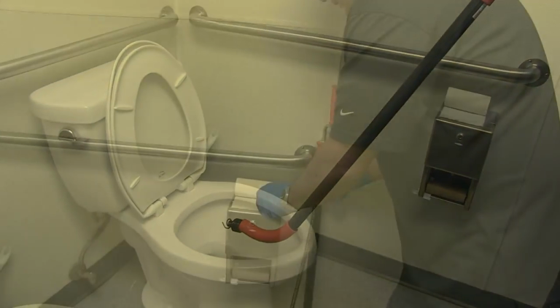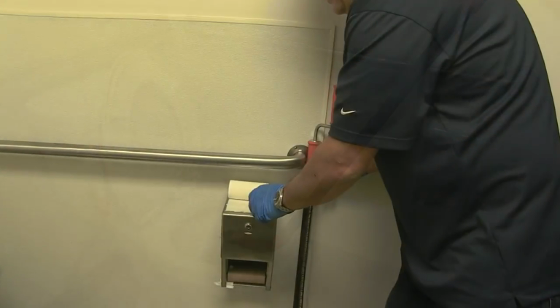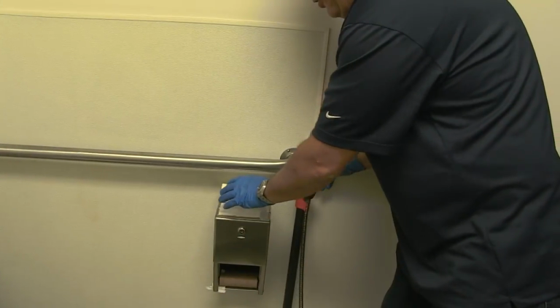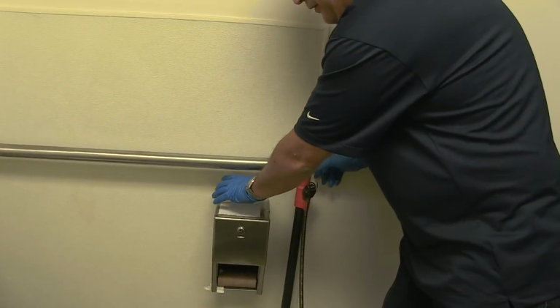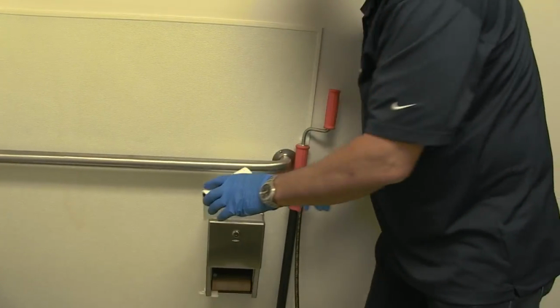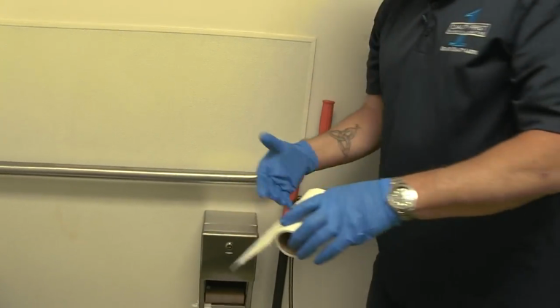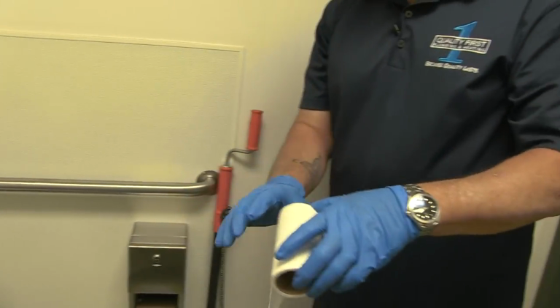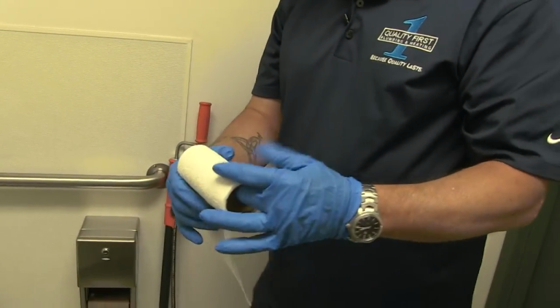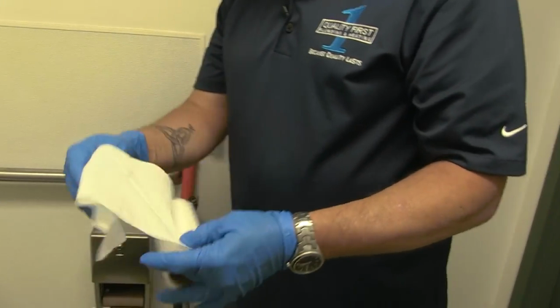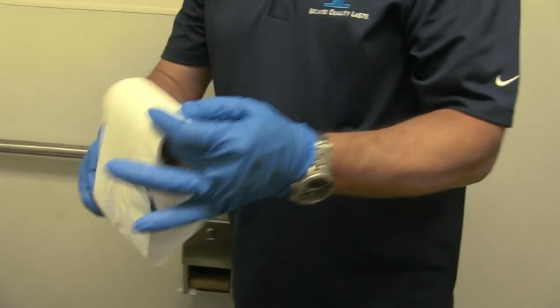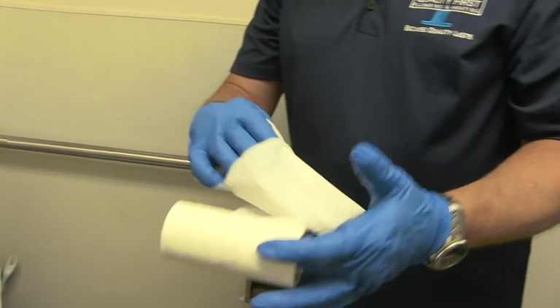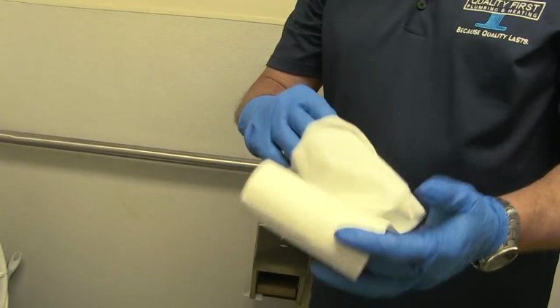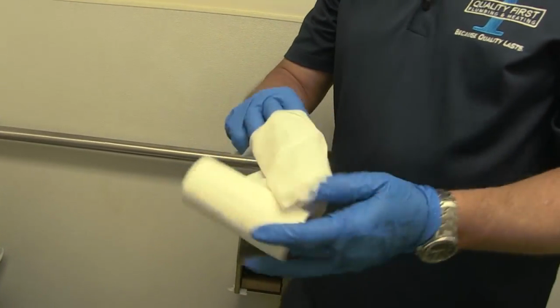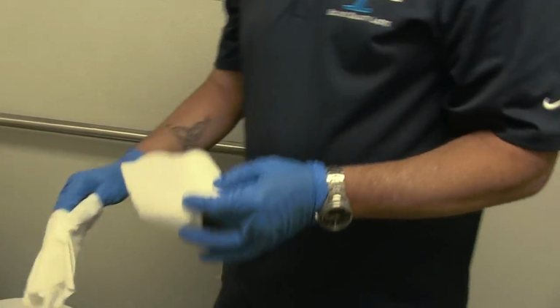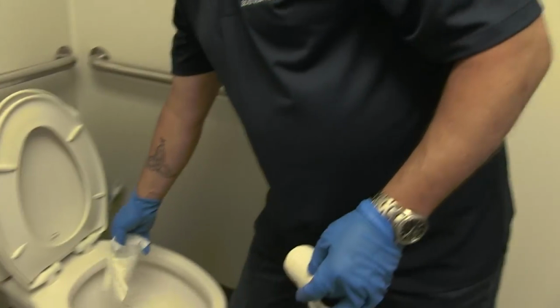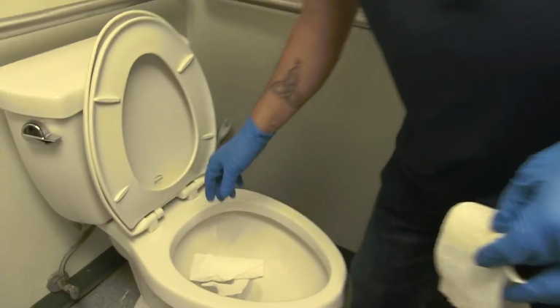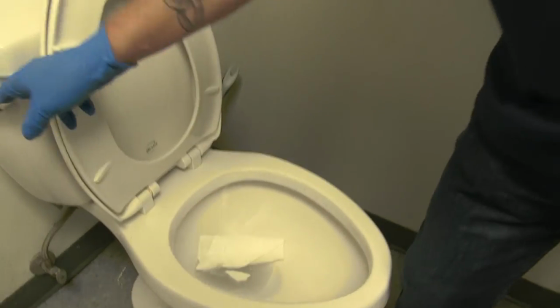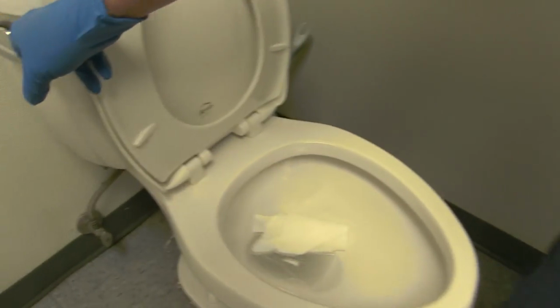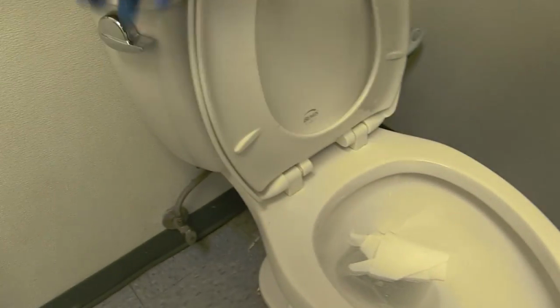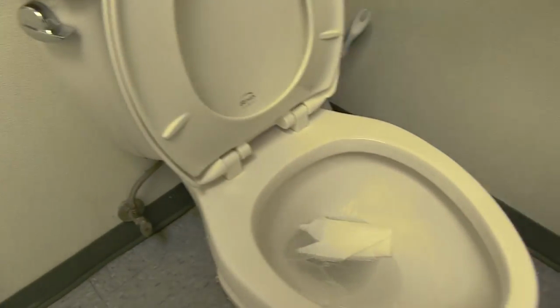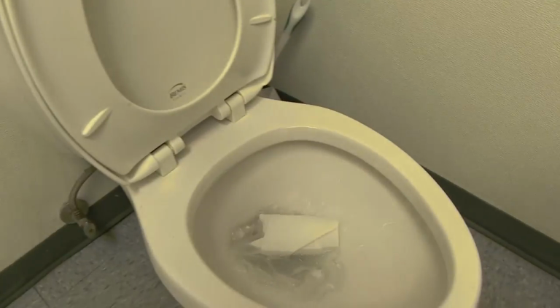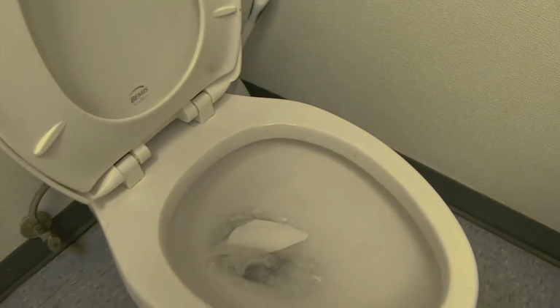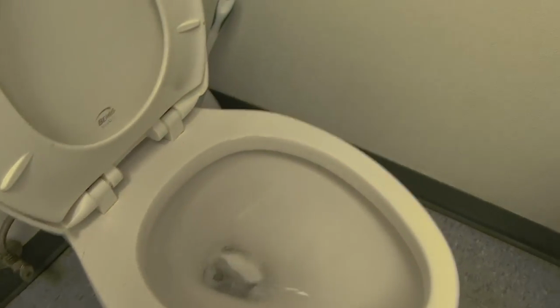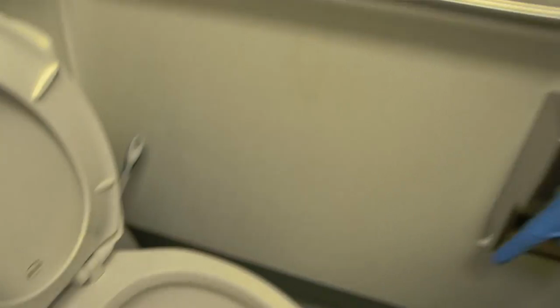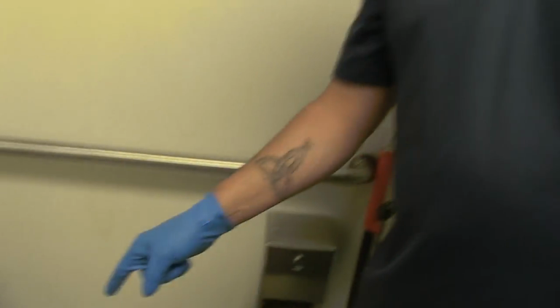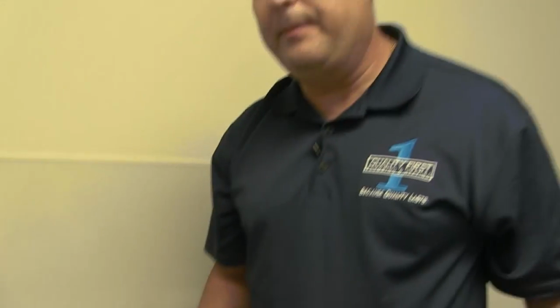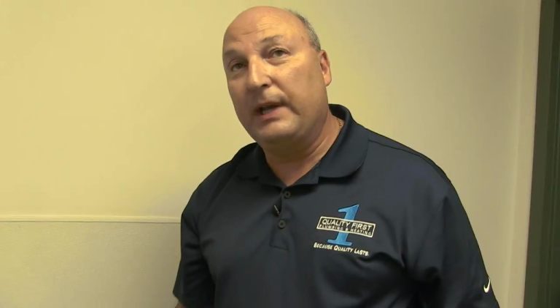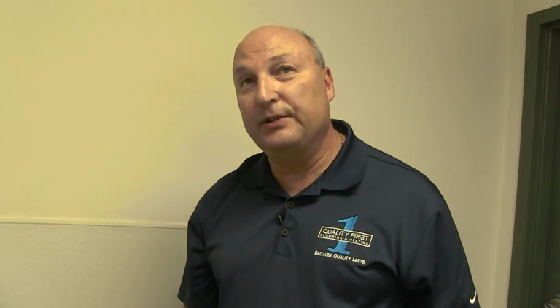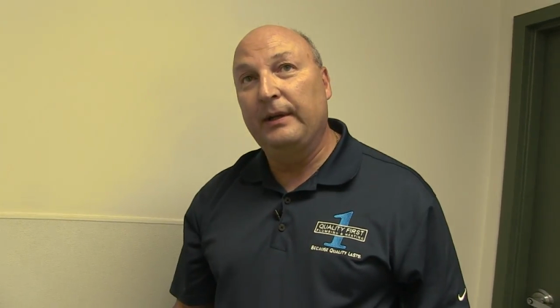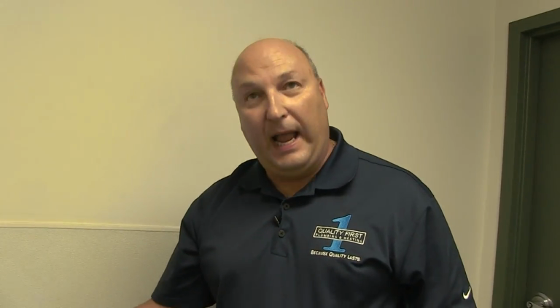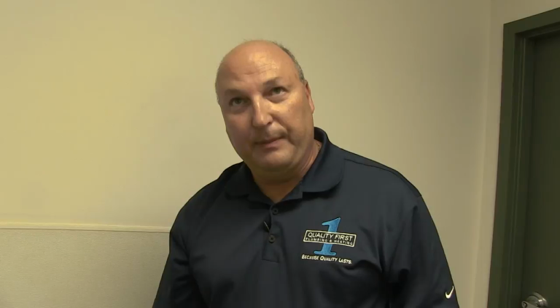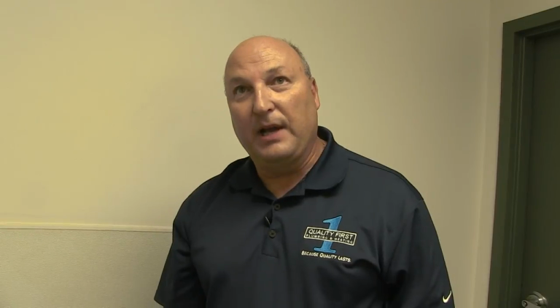To test and make sure that you've cleared or retrieved the obstruction, take some toilet paper, put it in the toilet, and flush it. If there's anything left in that toilet, that toilet paper will catch on to it and you repeat the process.